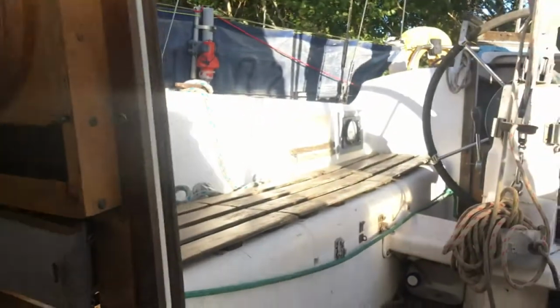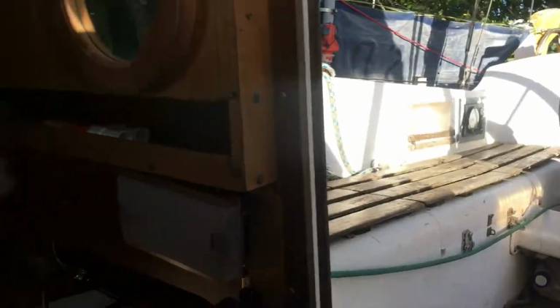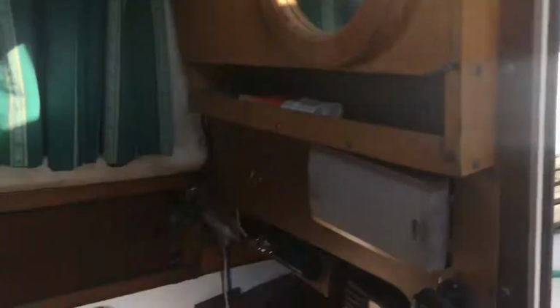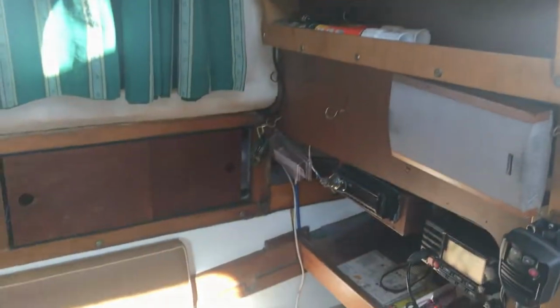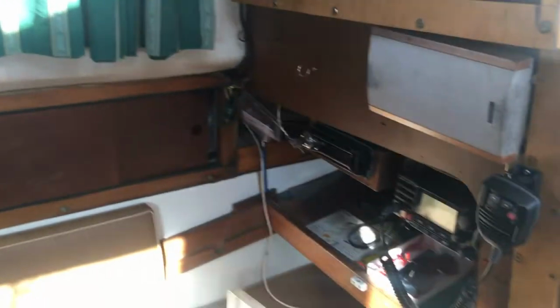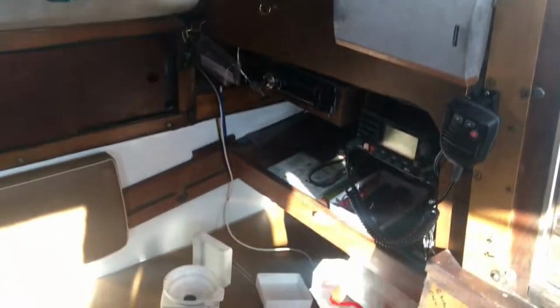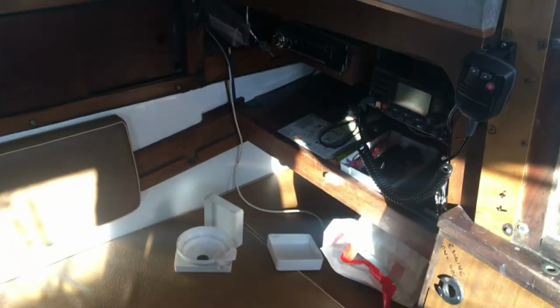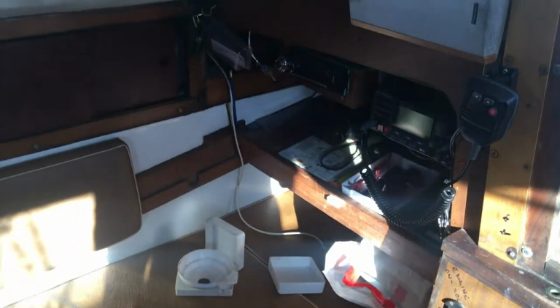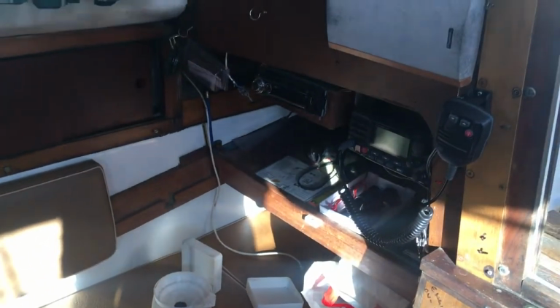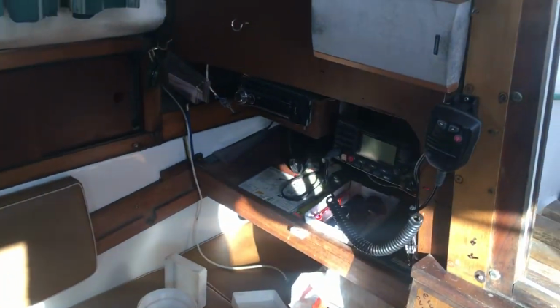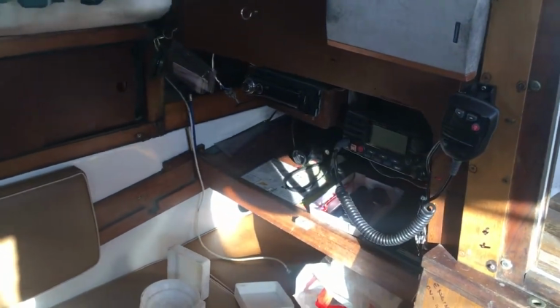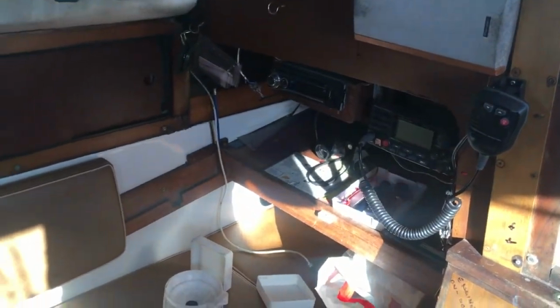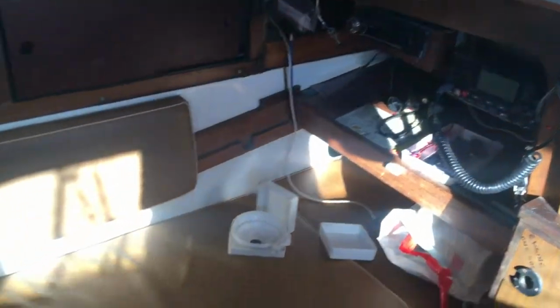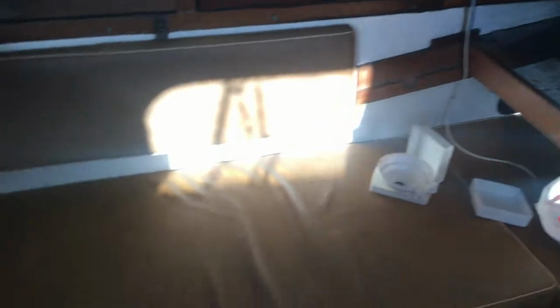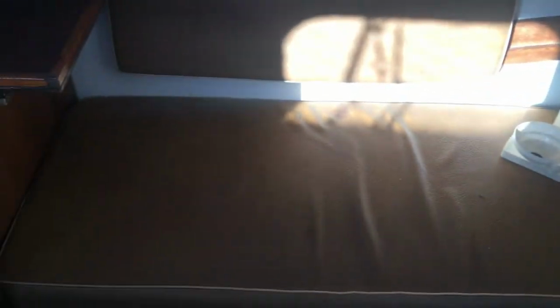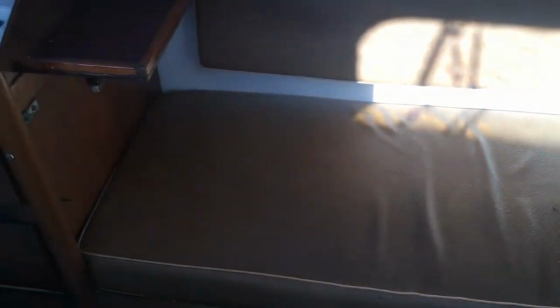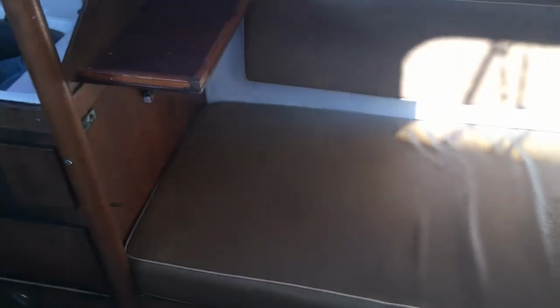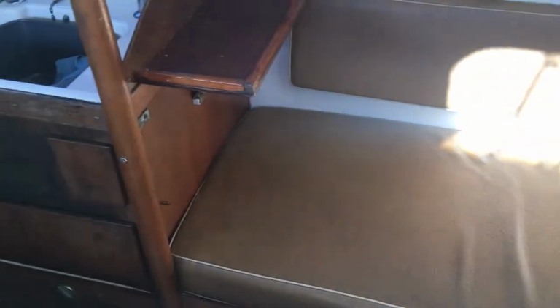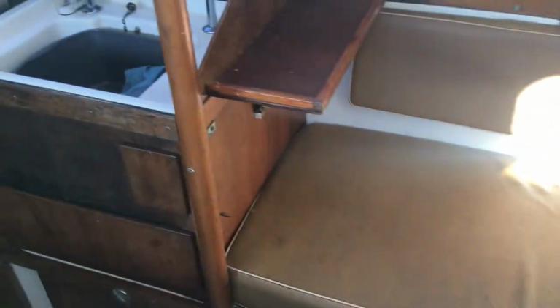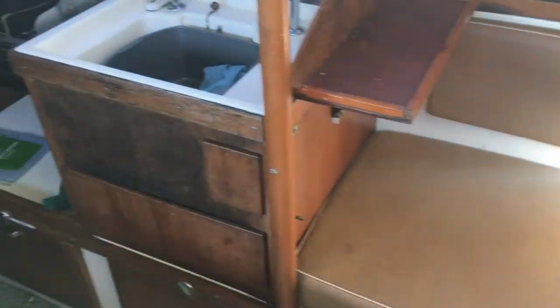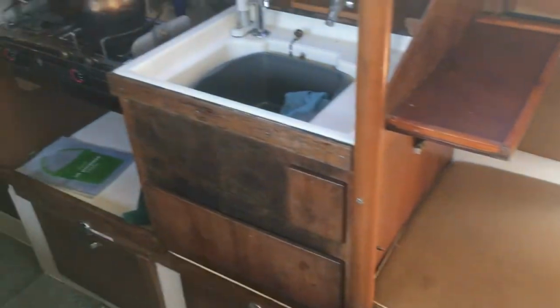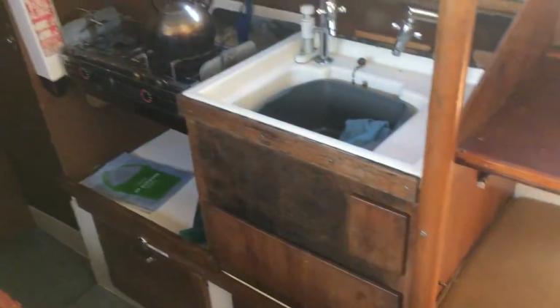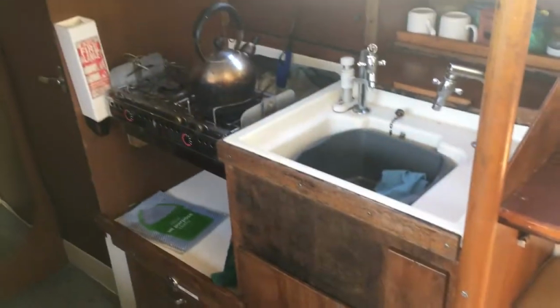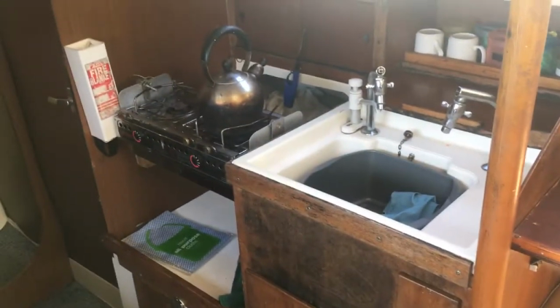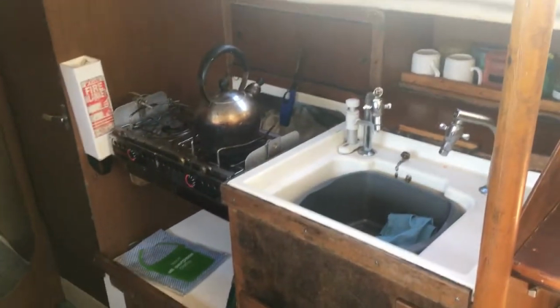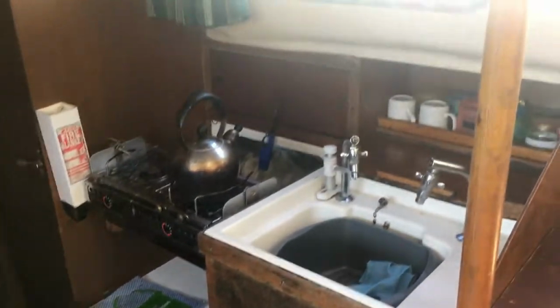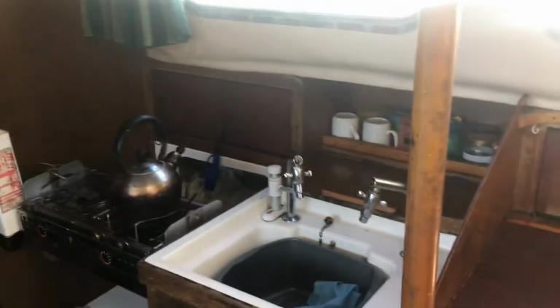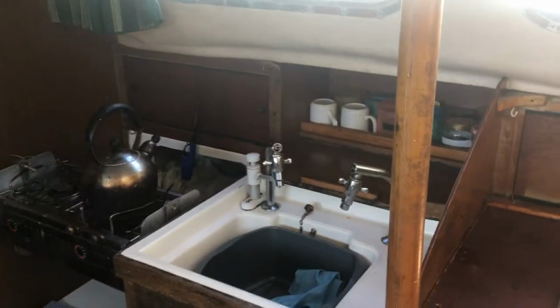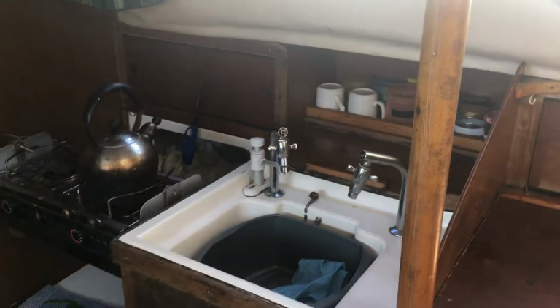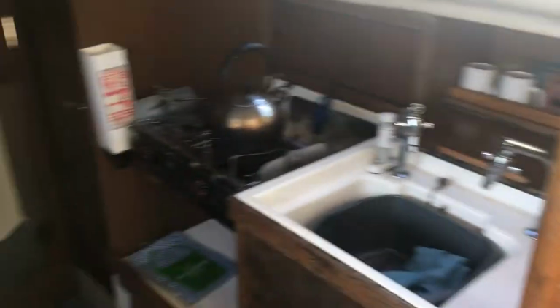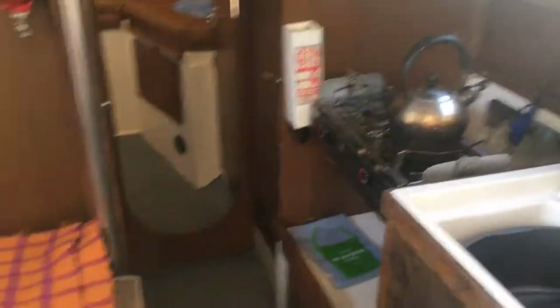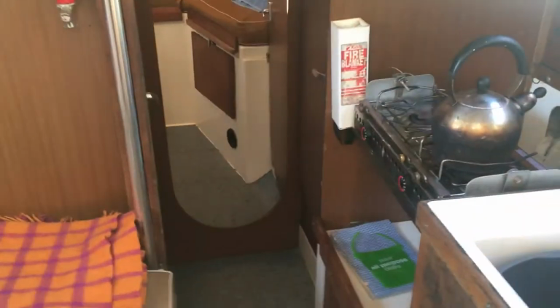Swinging around from the cockpit, coming down the companionway we've got our nav station, nice little seating area, following over to our galley, some nice storage.